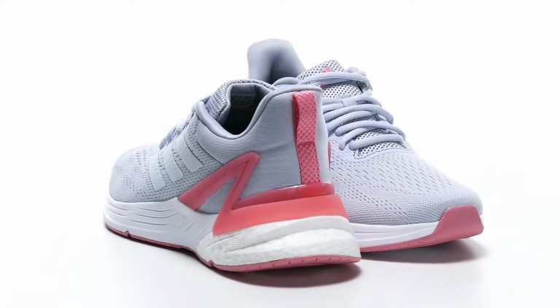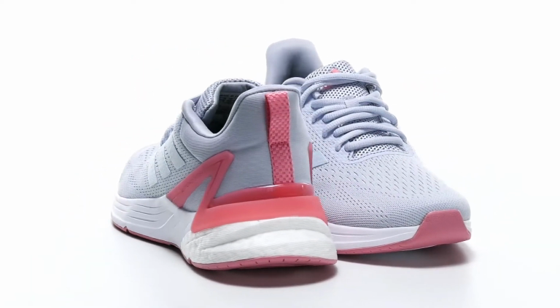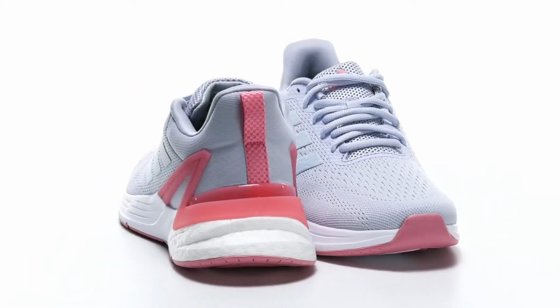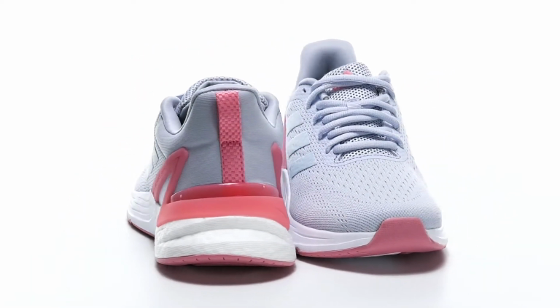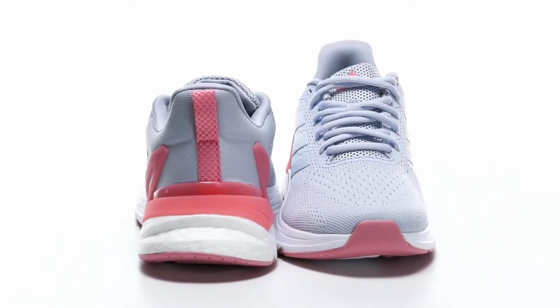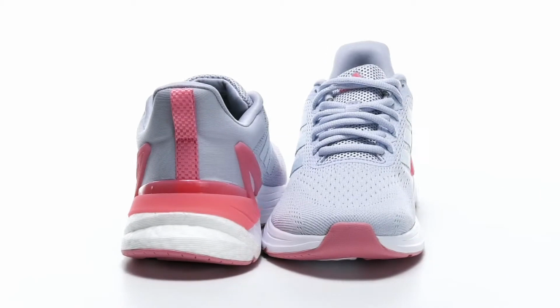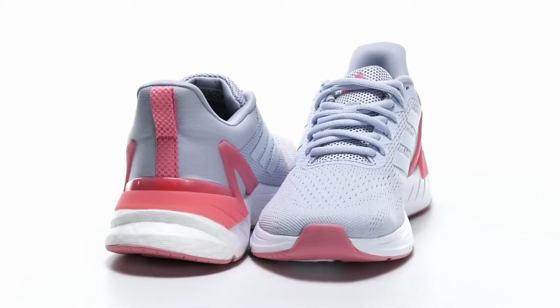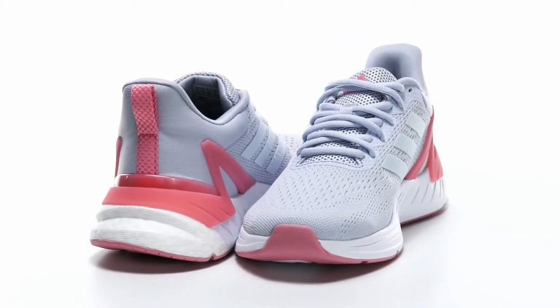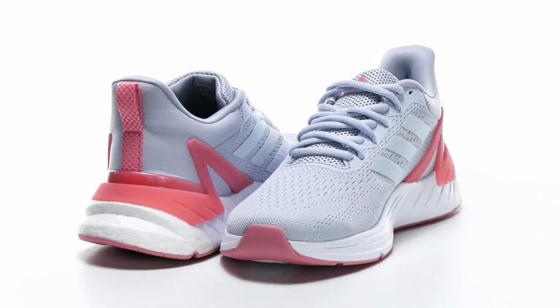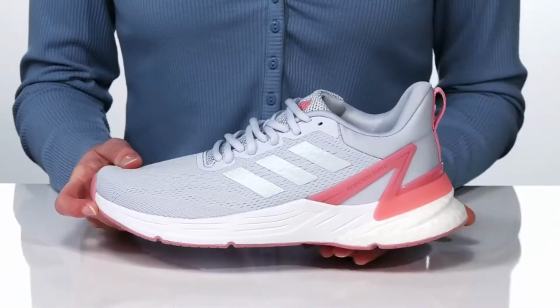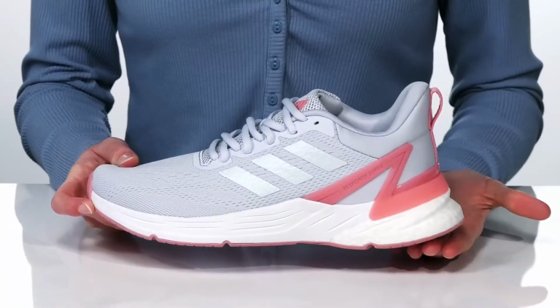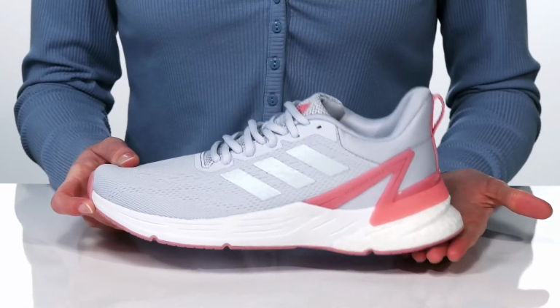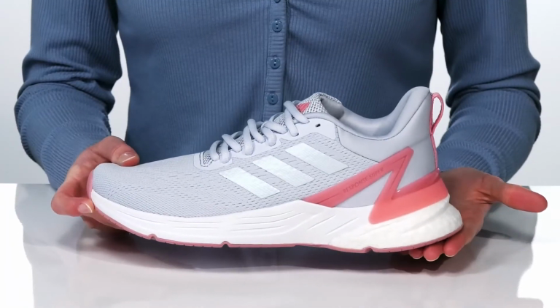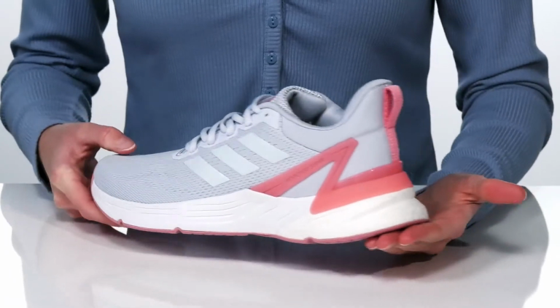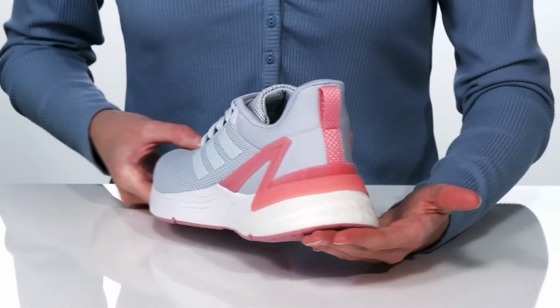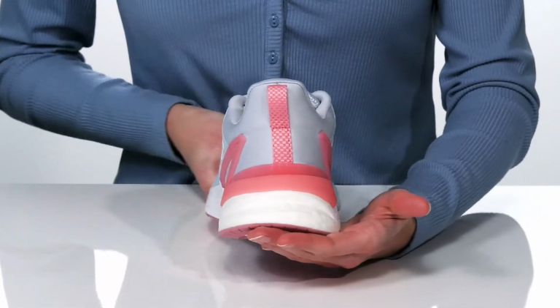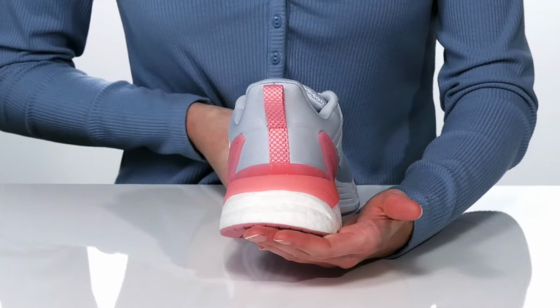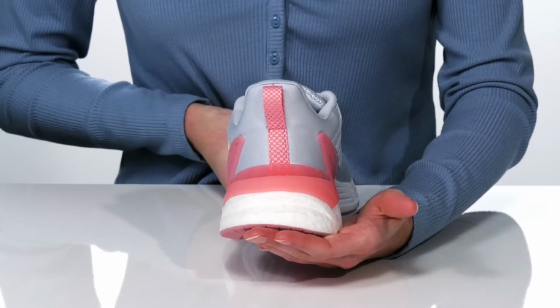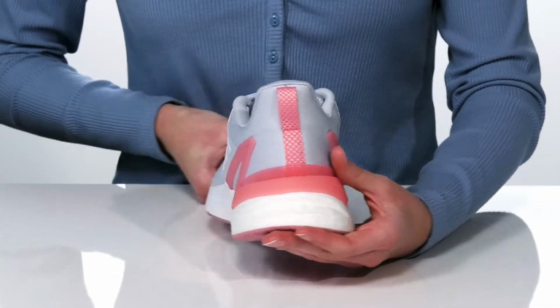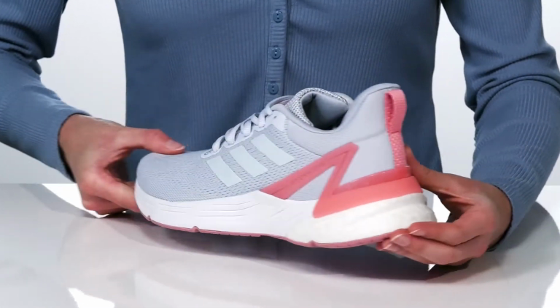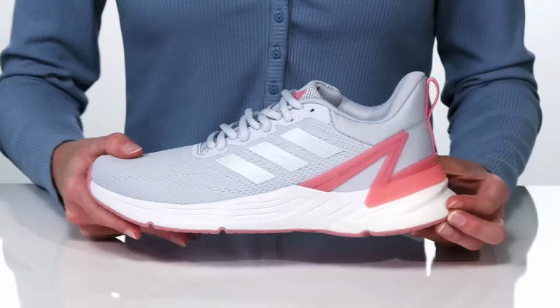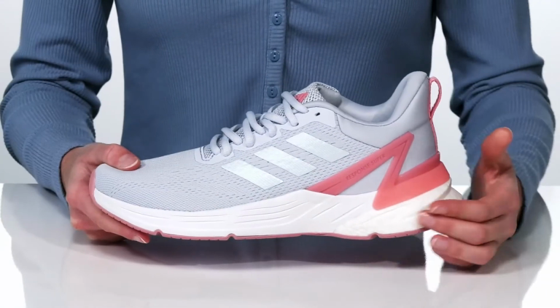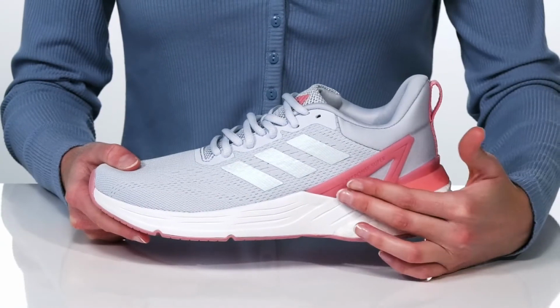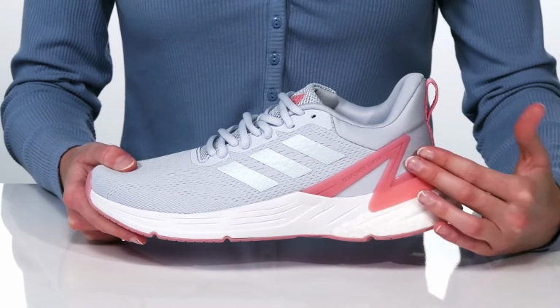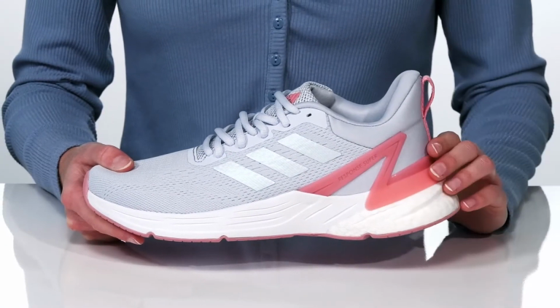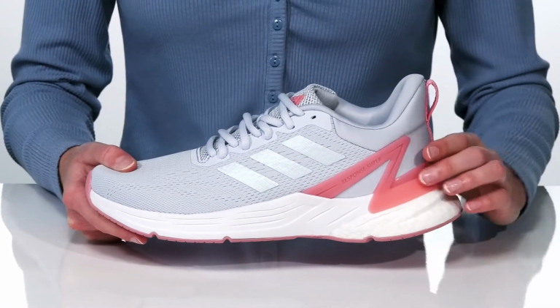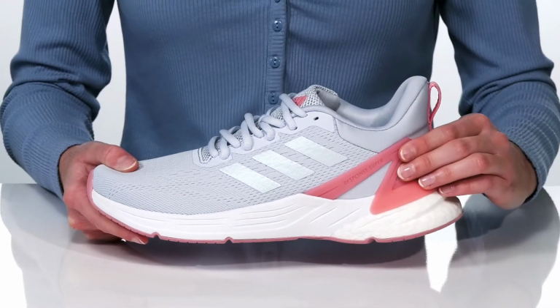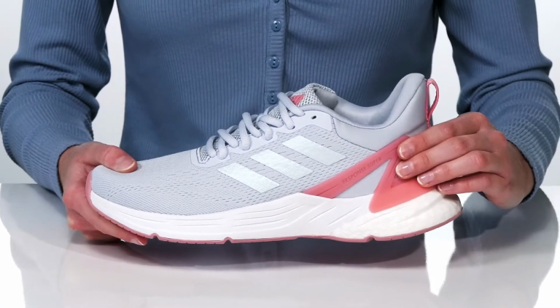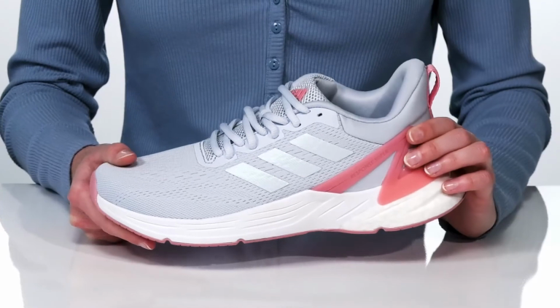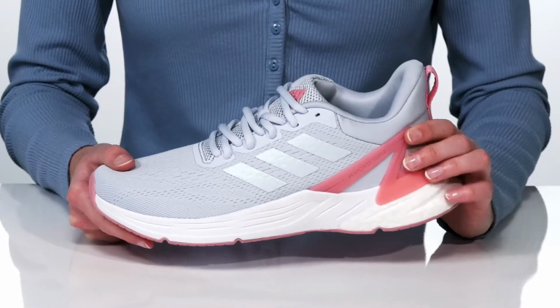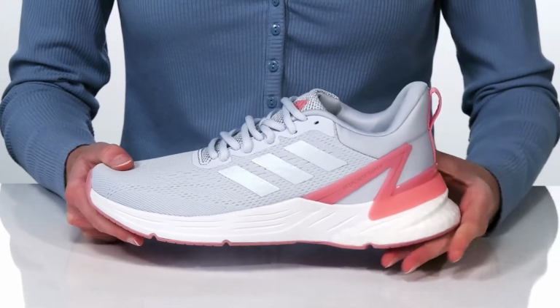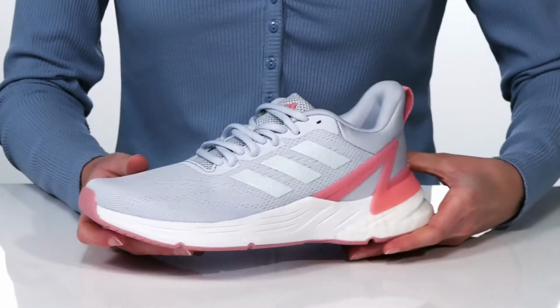This is a great everyday training sneaker for your kid. The Boost Midsole is lightweight and cushioning to help them go the distance. This style also has a supportive TPU heel counter to help give them stability through every stride.